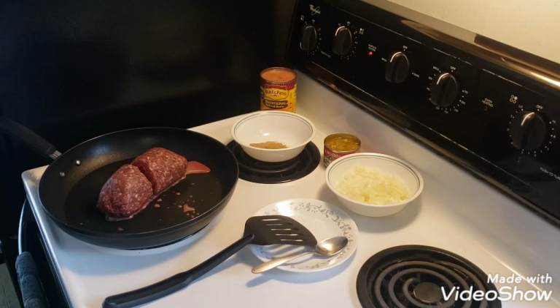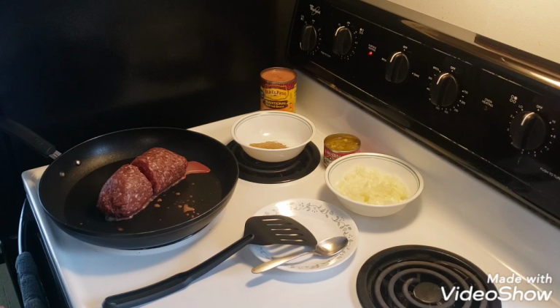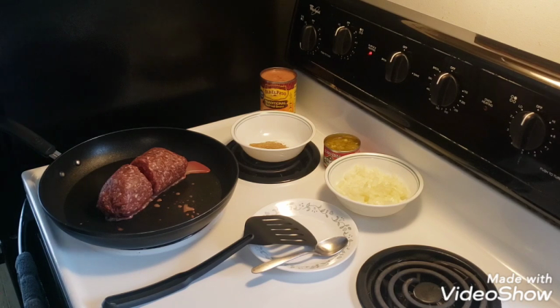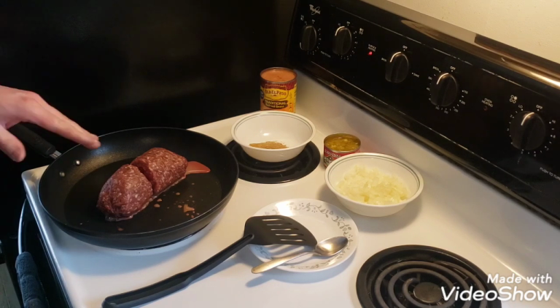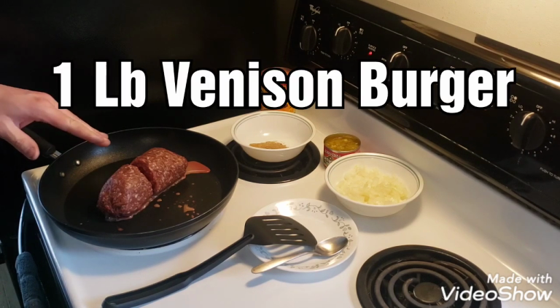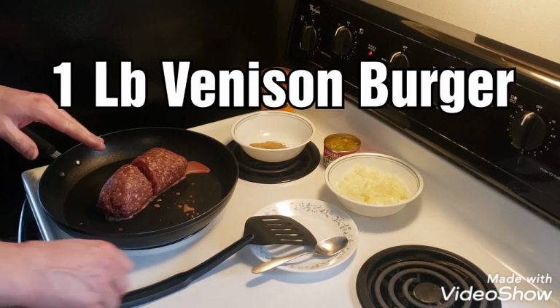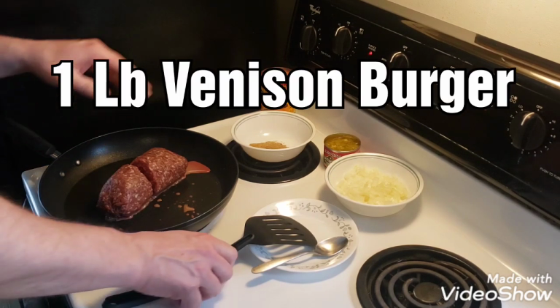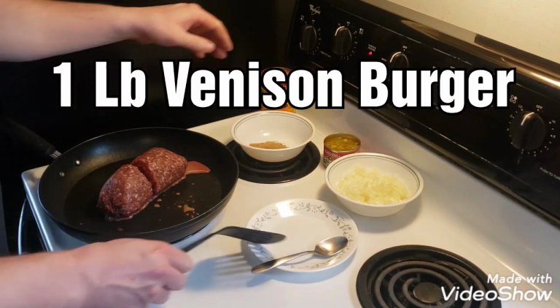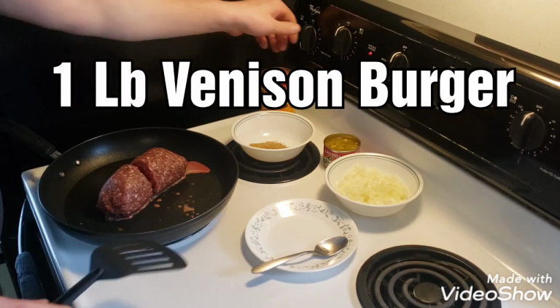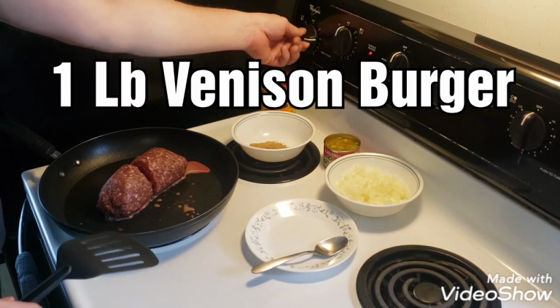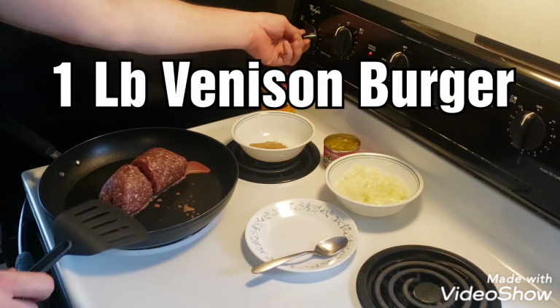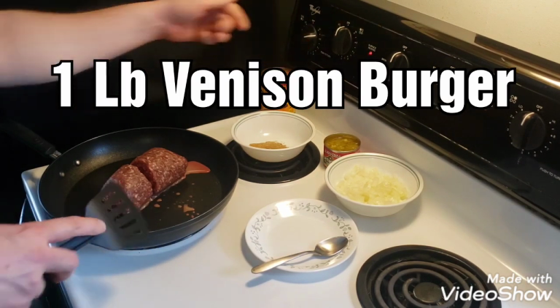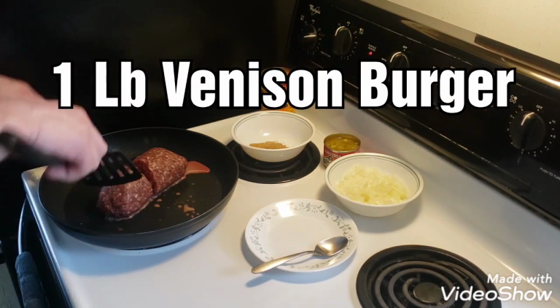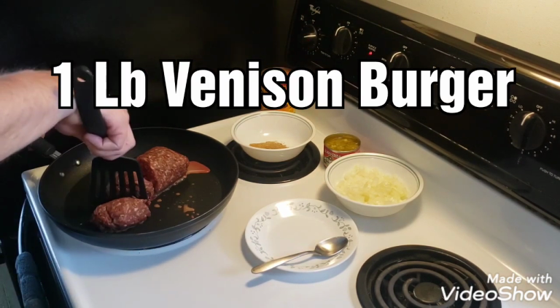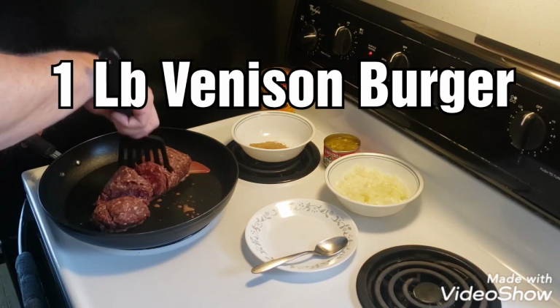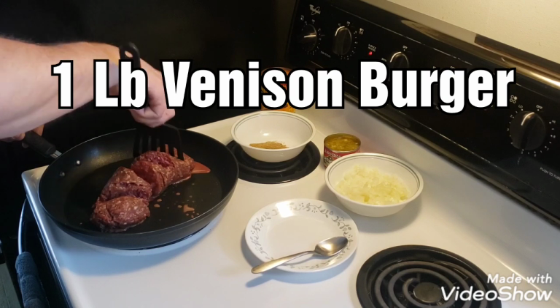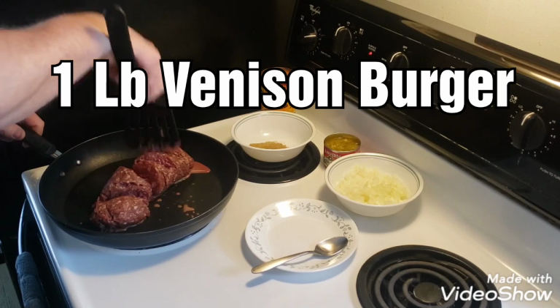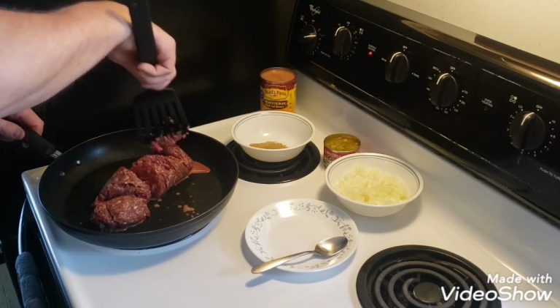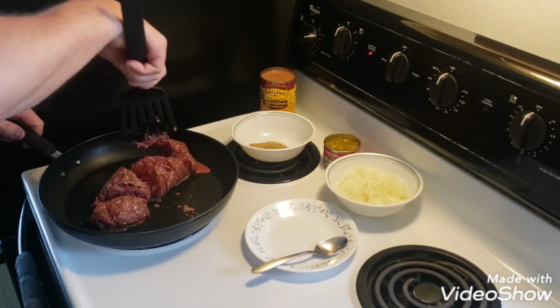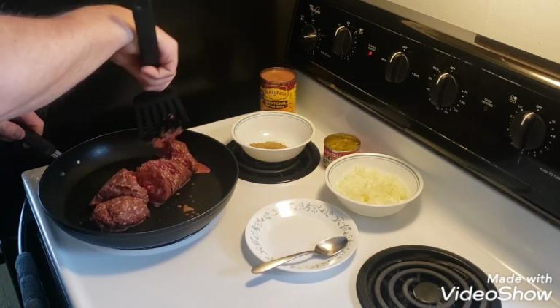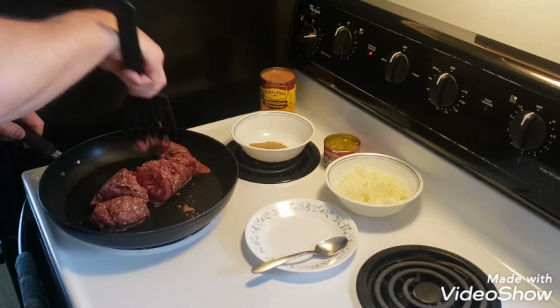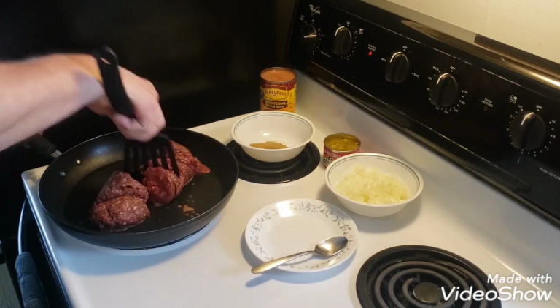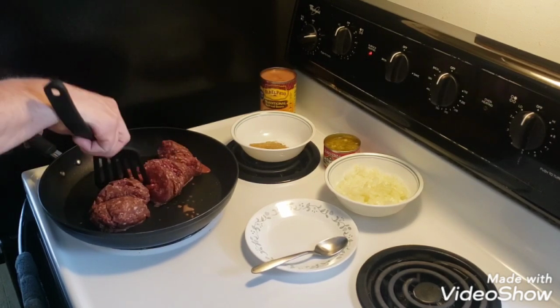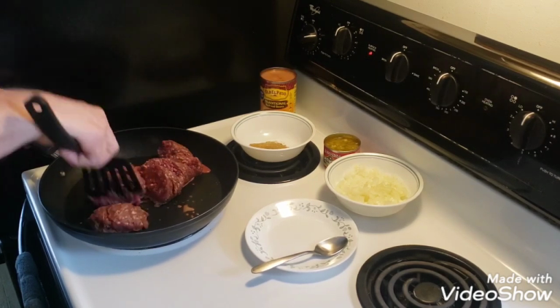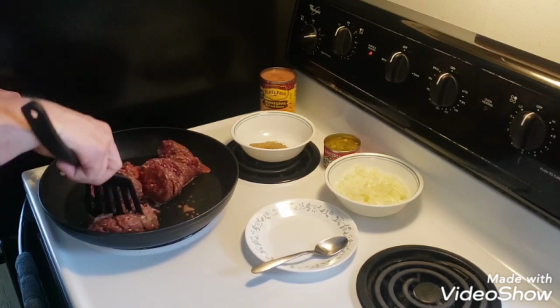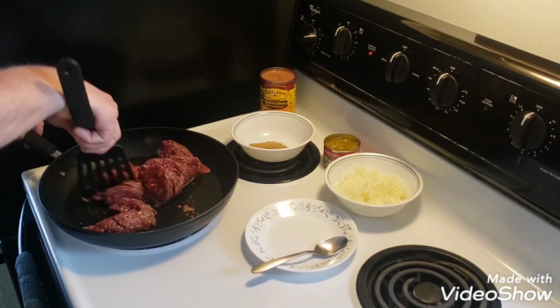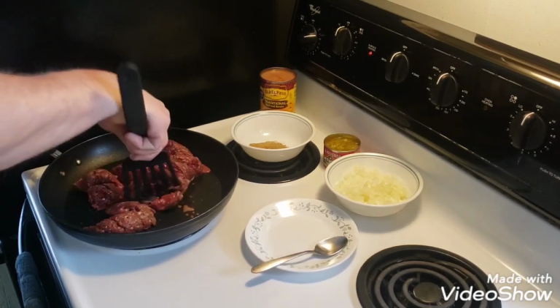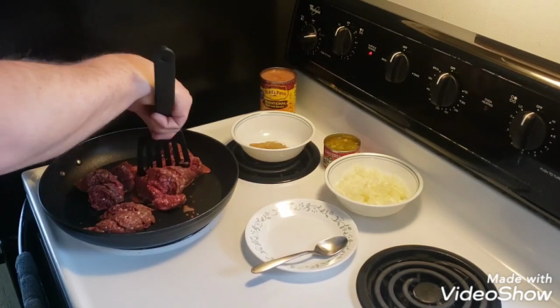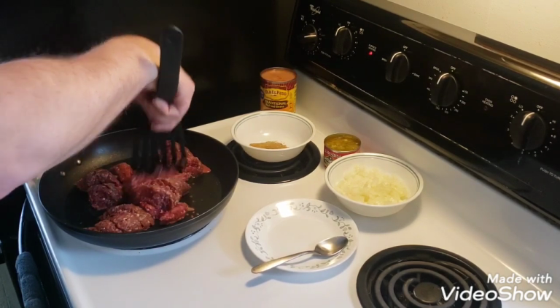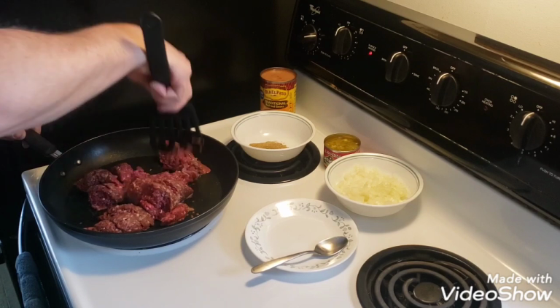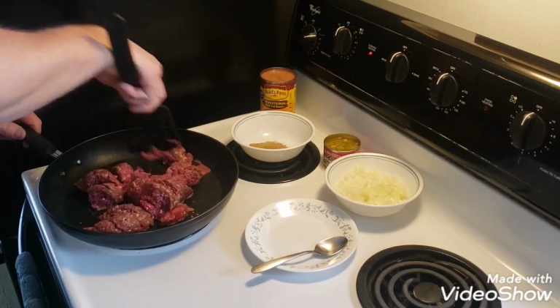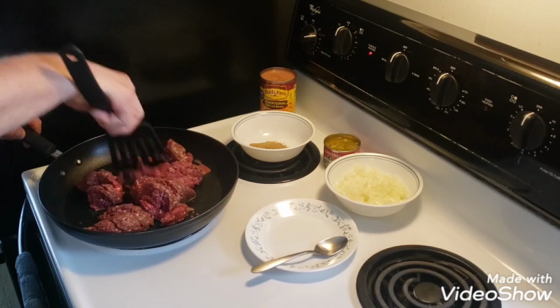Let's get started. We've got one pound of venison in here. I'm going to turn up the heat and get it started. I'm going to chop it up a little bit, and we're going to add our onions and spices and everything and get this going.